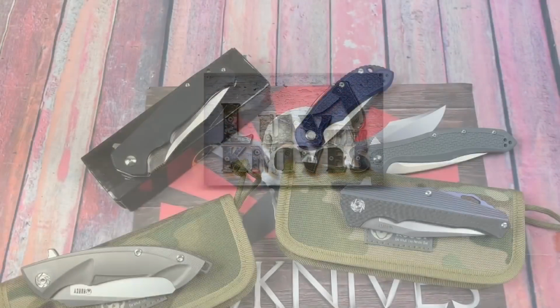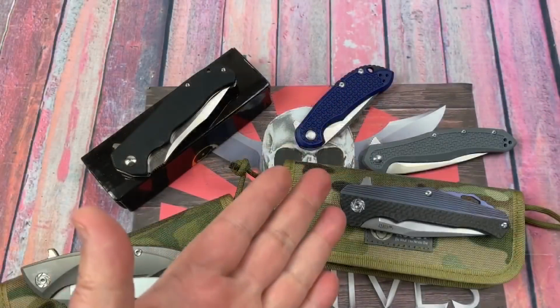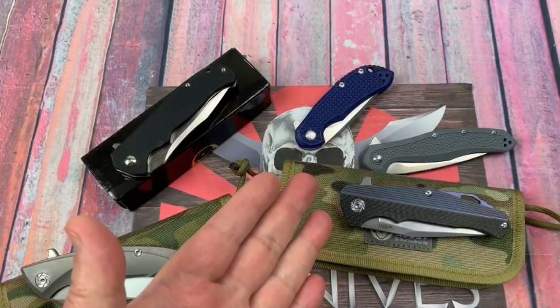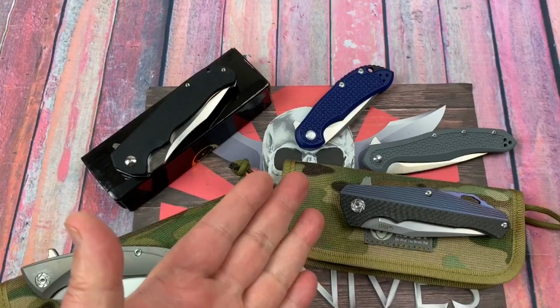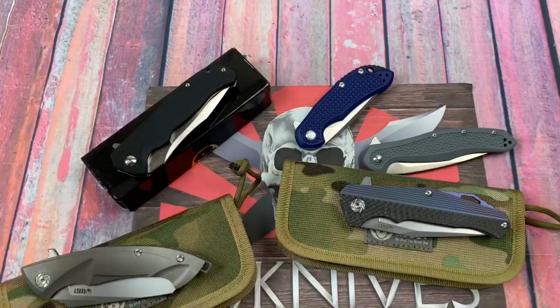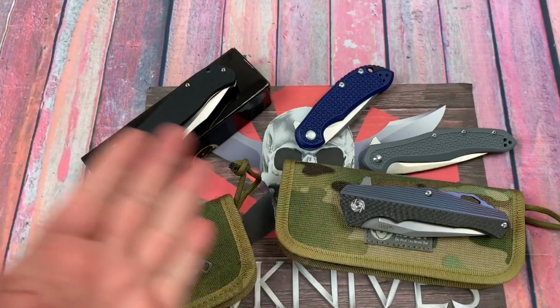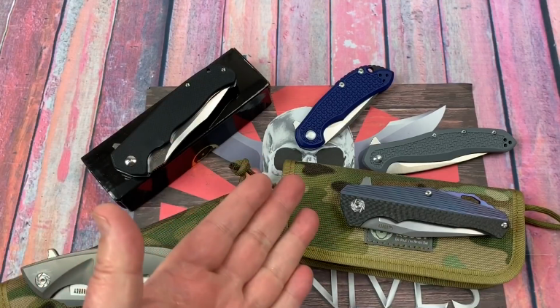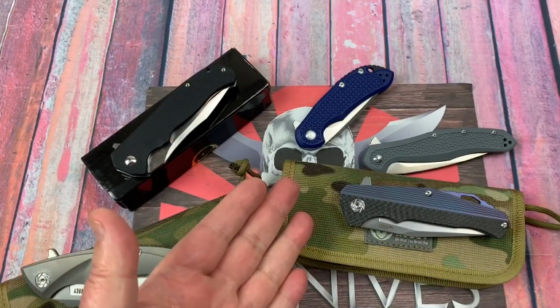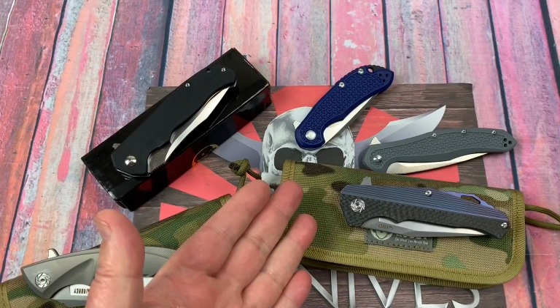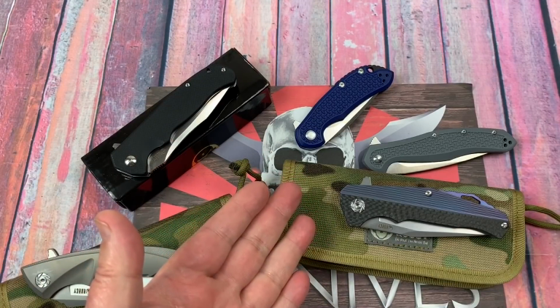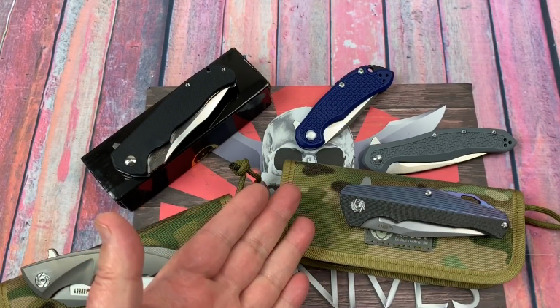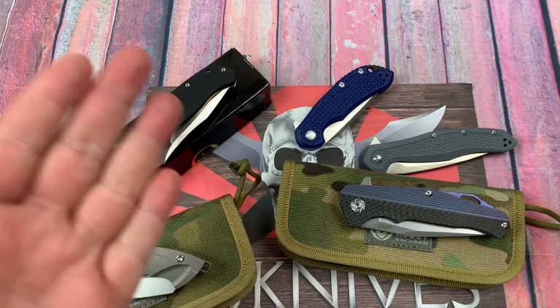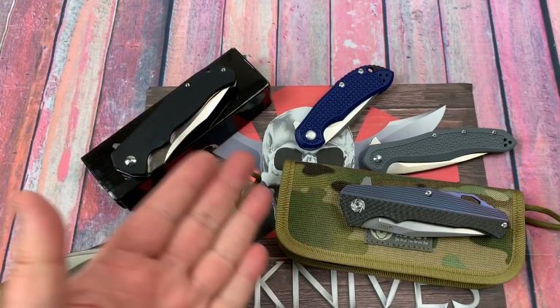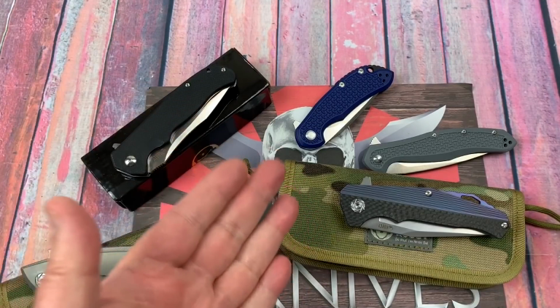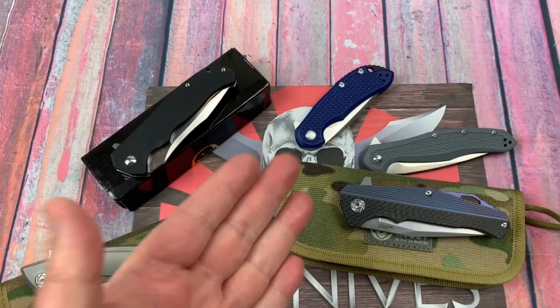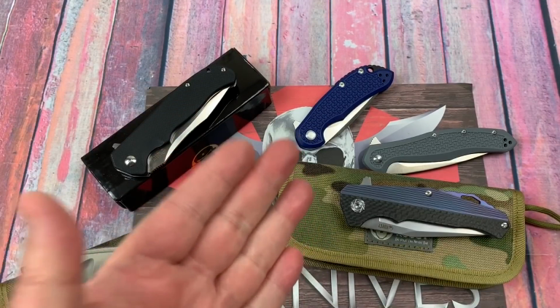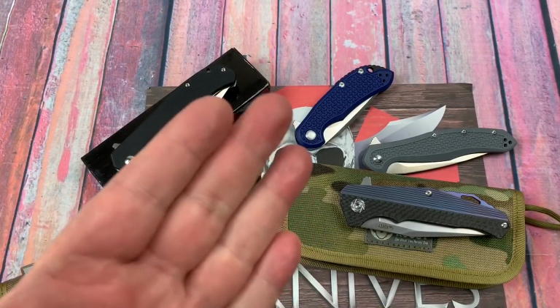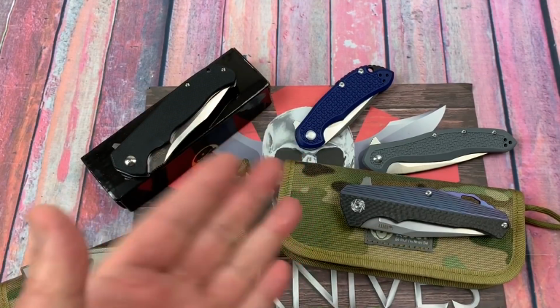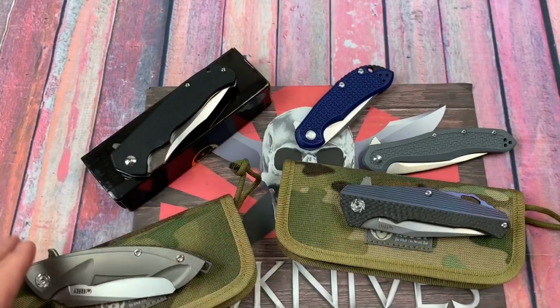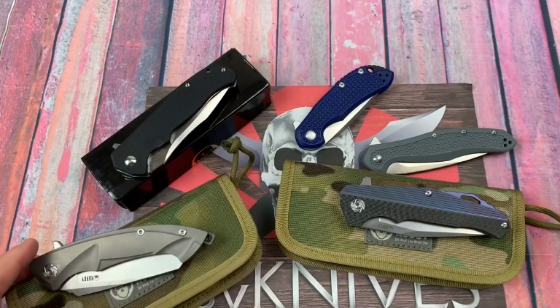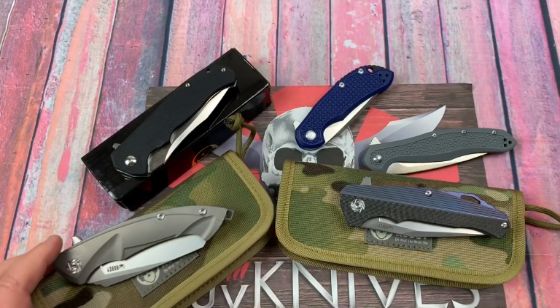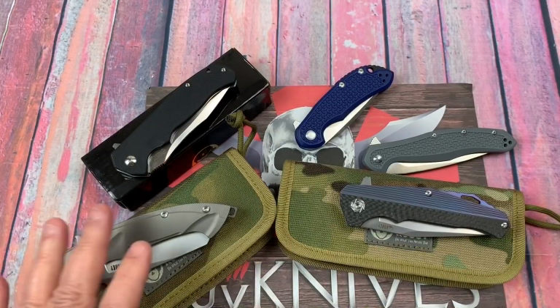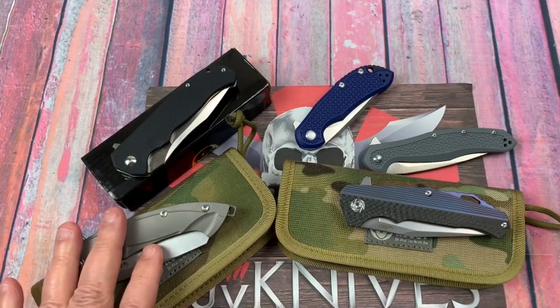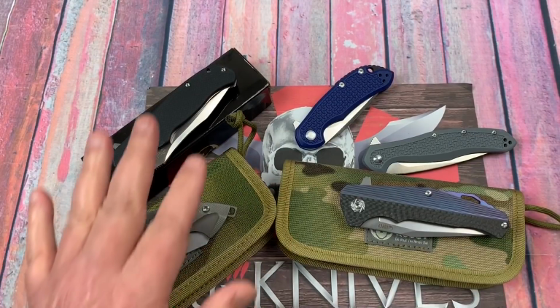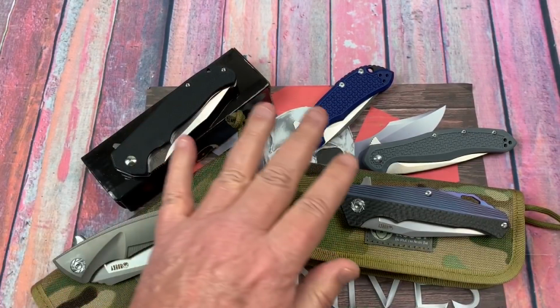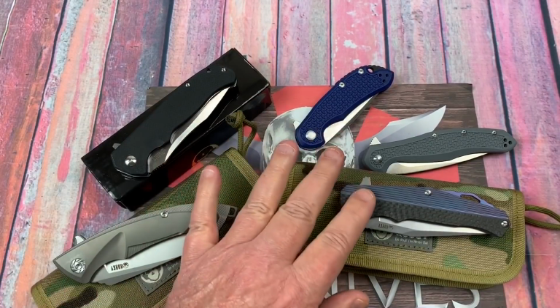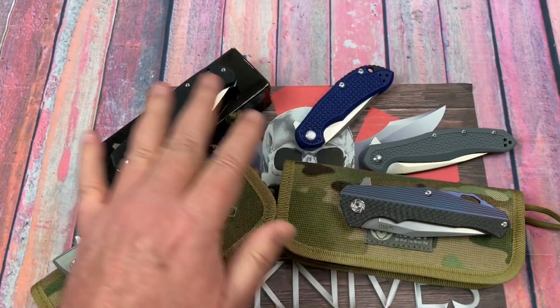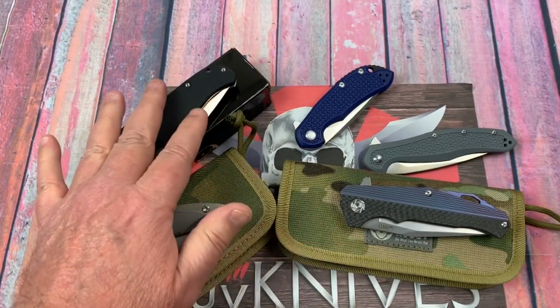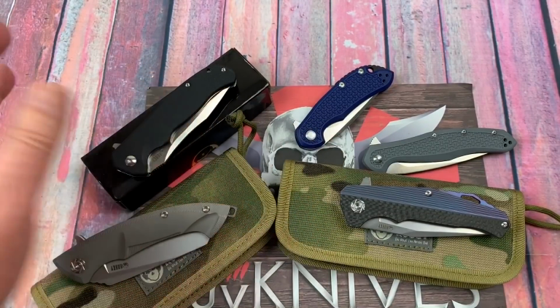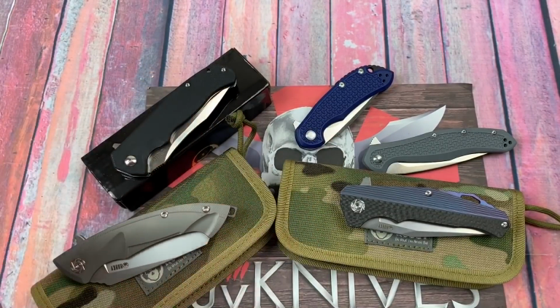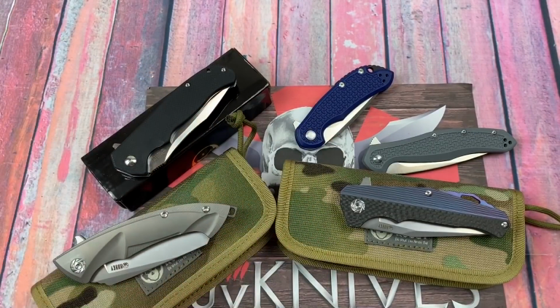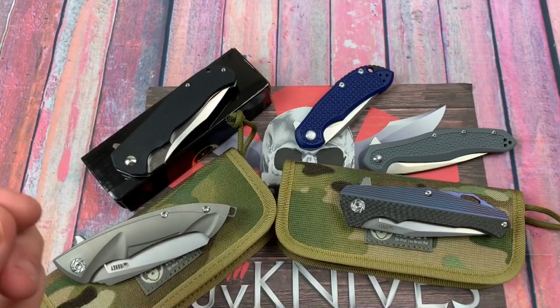Thanks for joining me. Let's talk. Let's get this thing settled. We've got KUBI knives. Yes, we do.